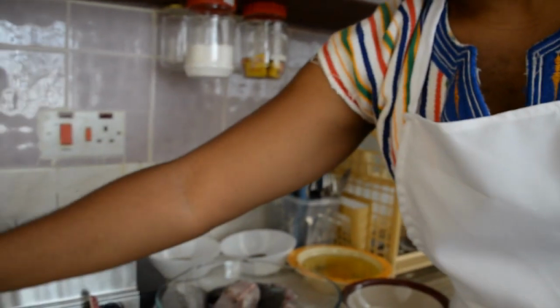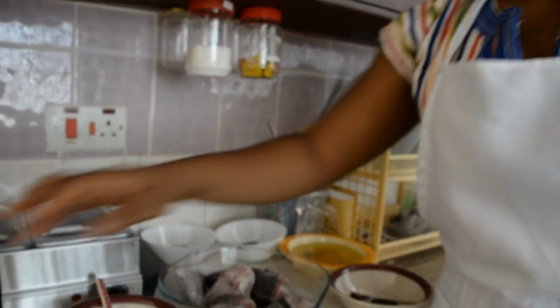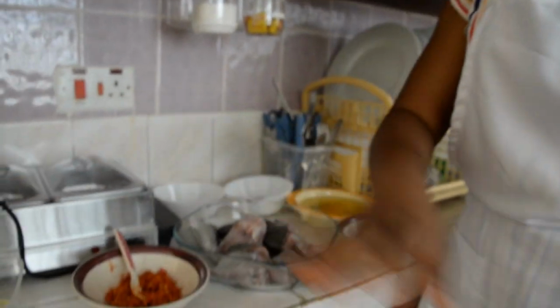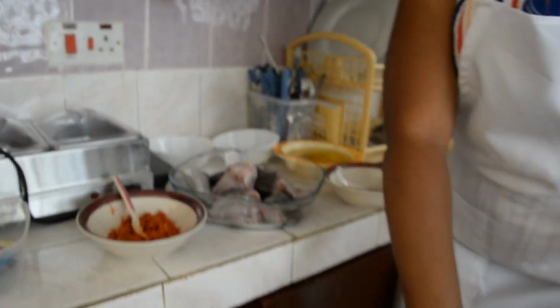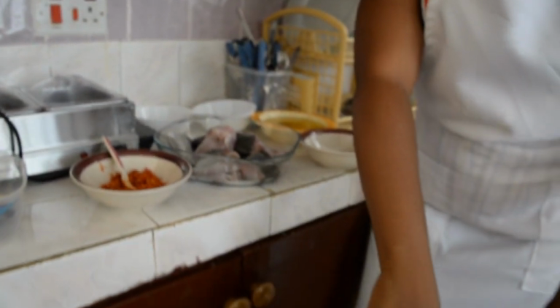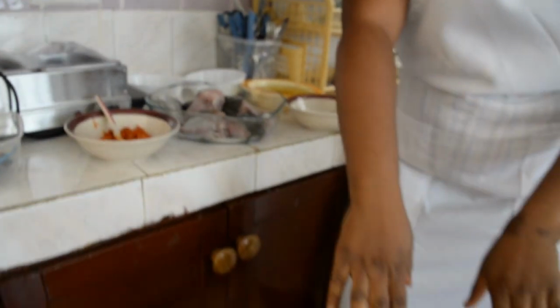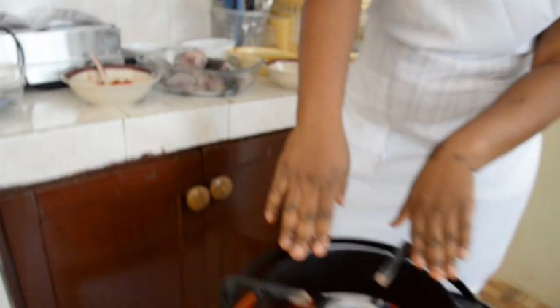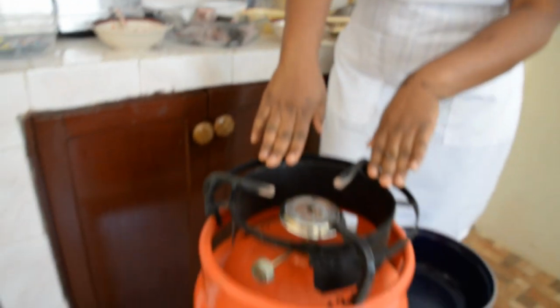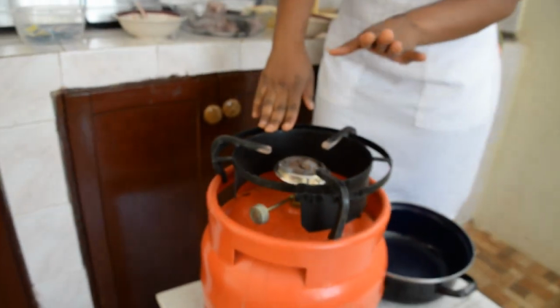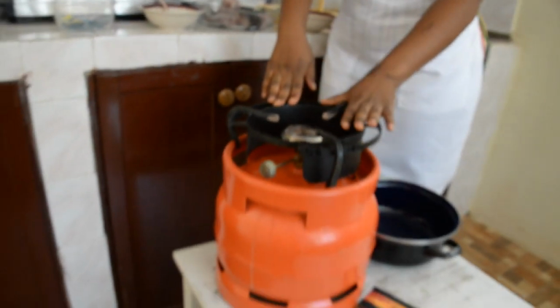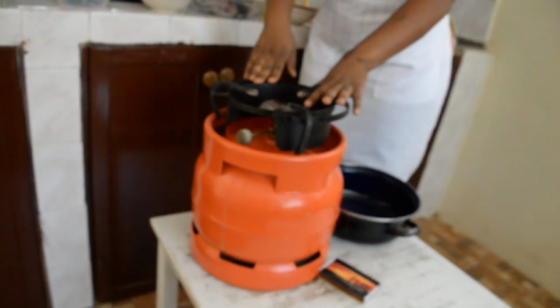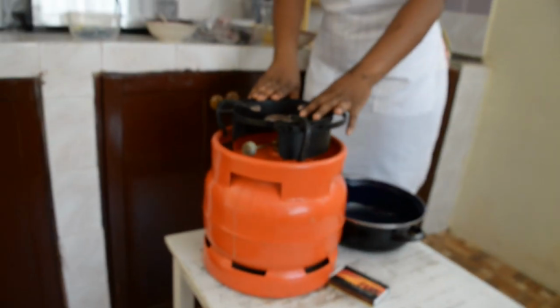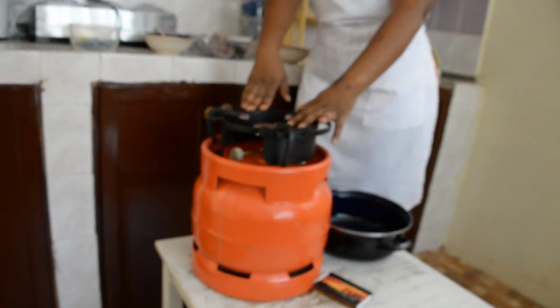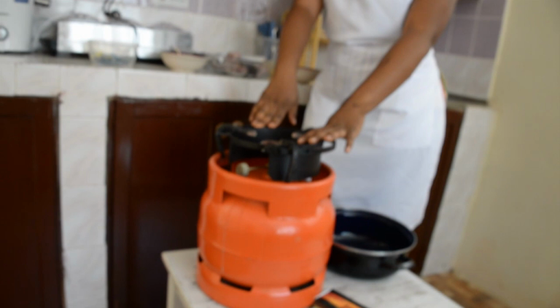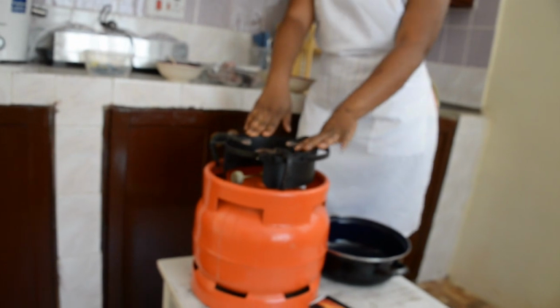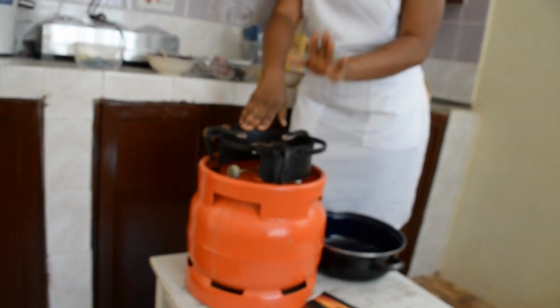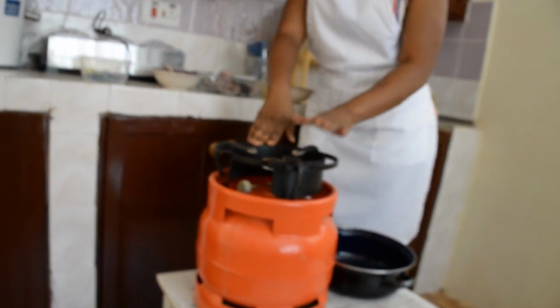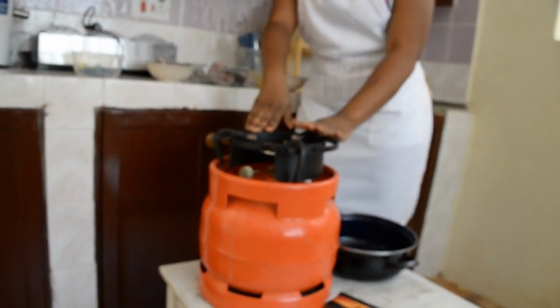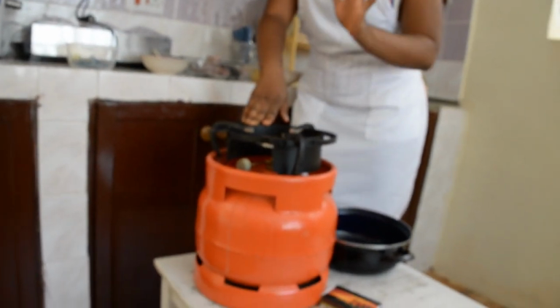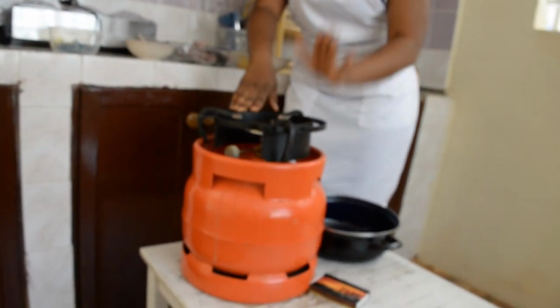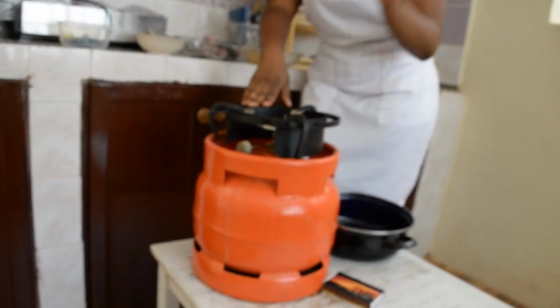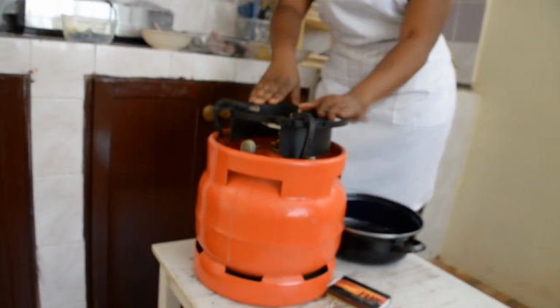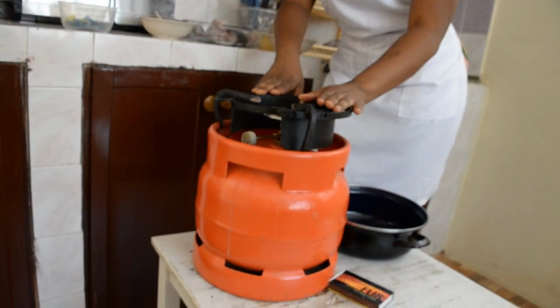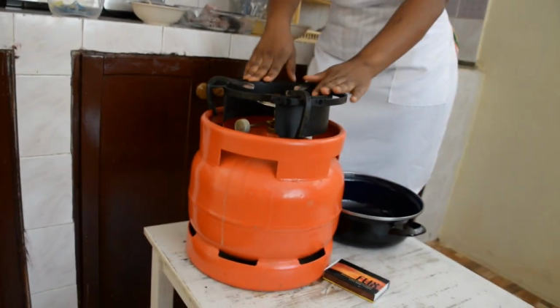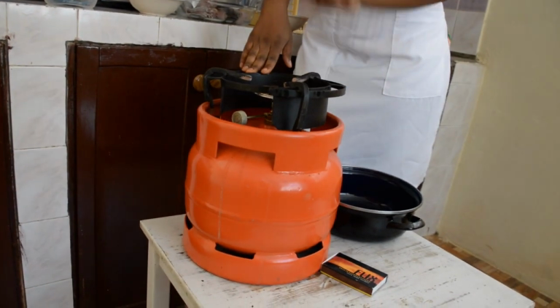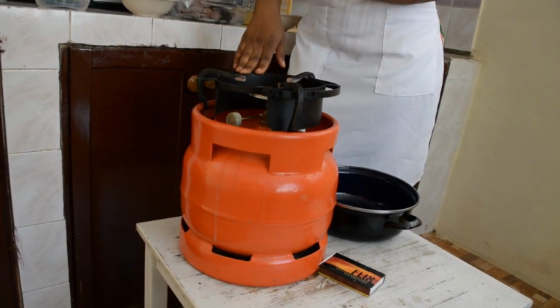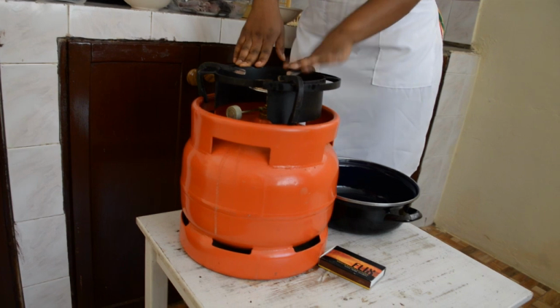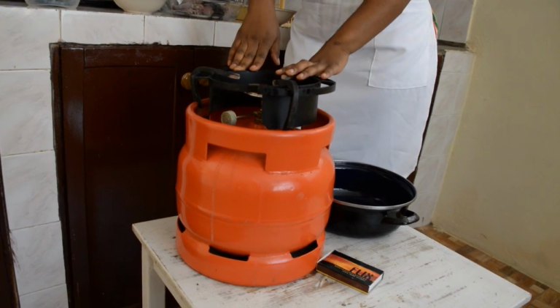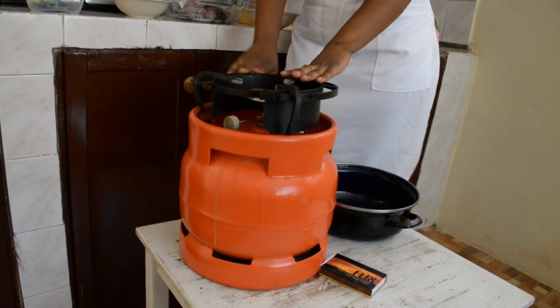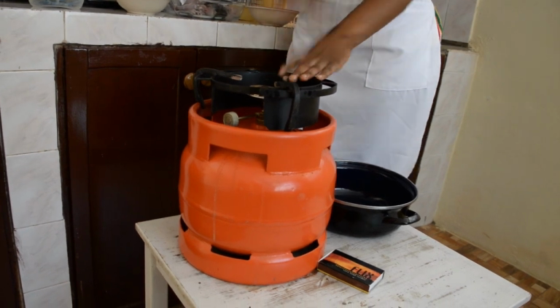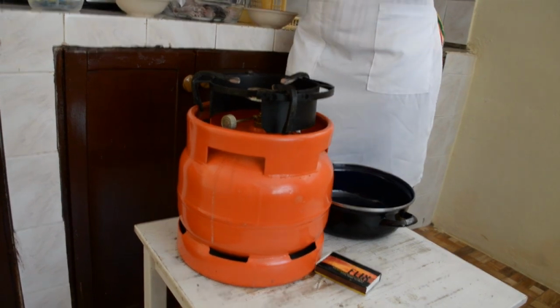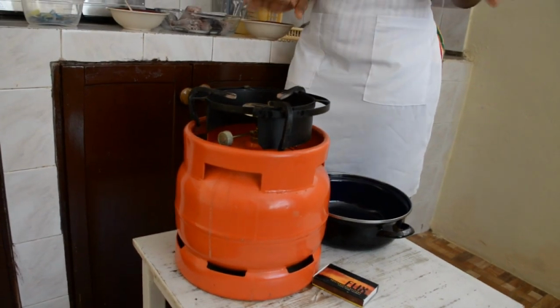Of course, this is my gas. The reason why I use this gas is because it makes my work very, very easy — so much easier. So, let's get started.